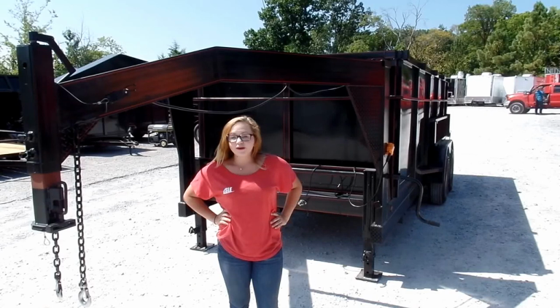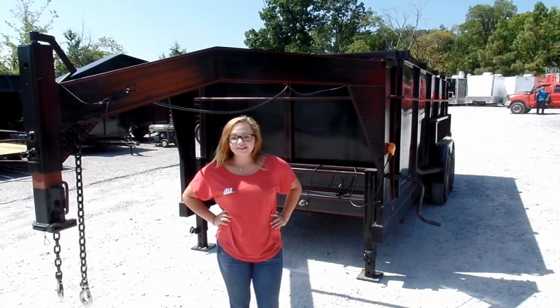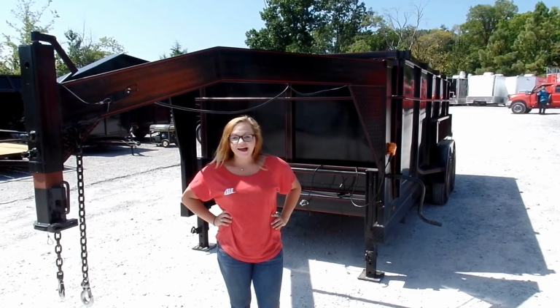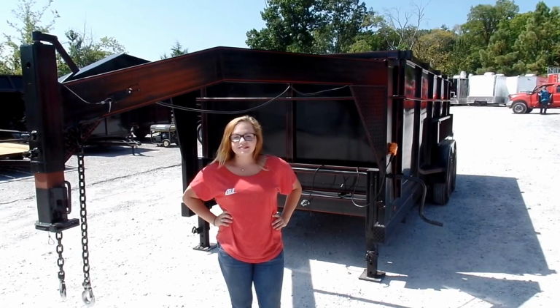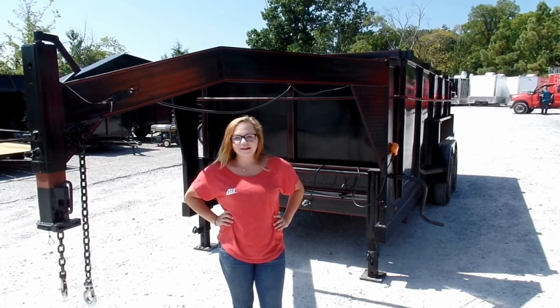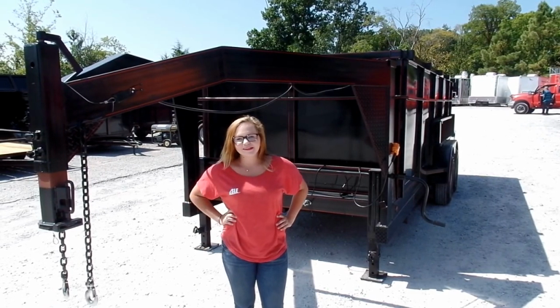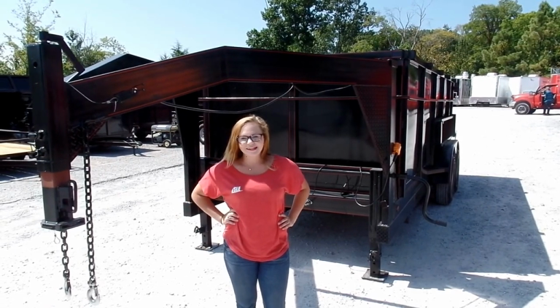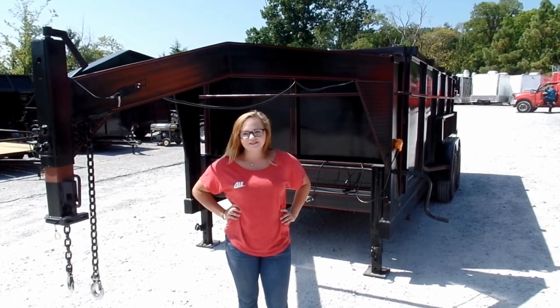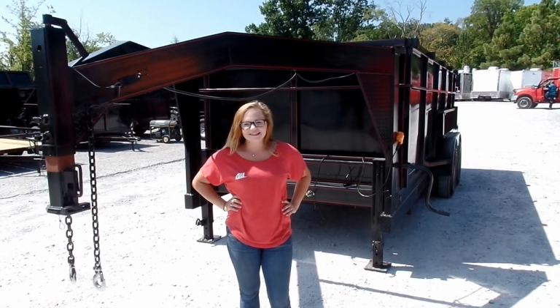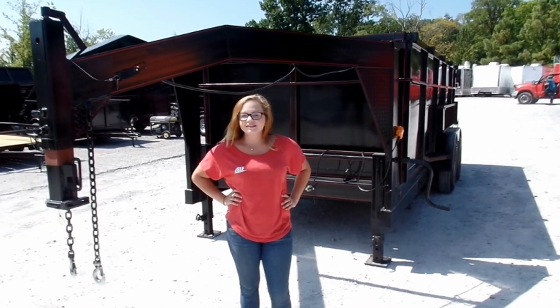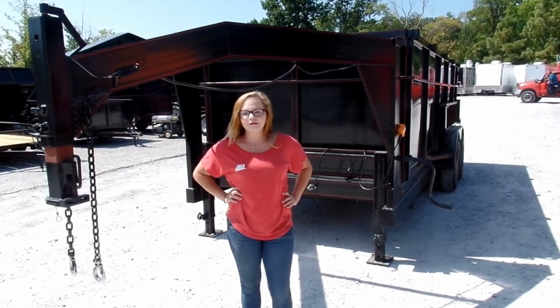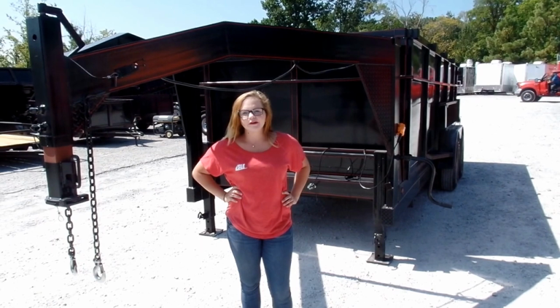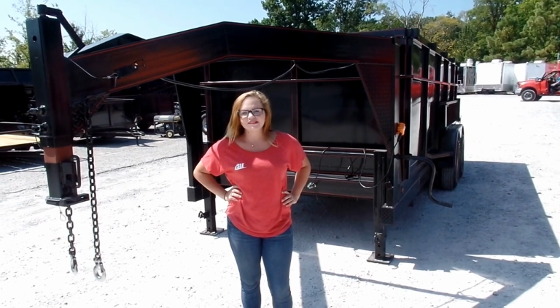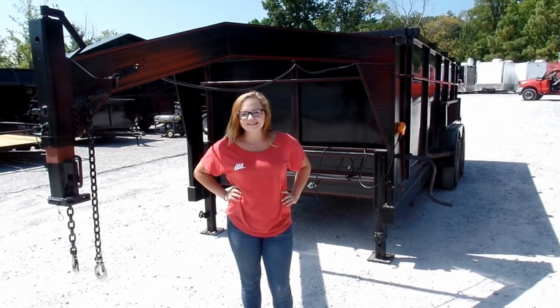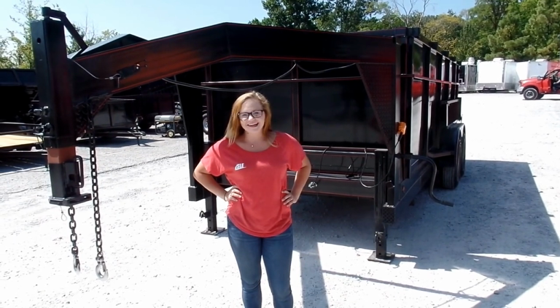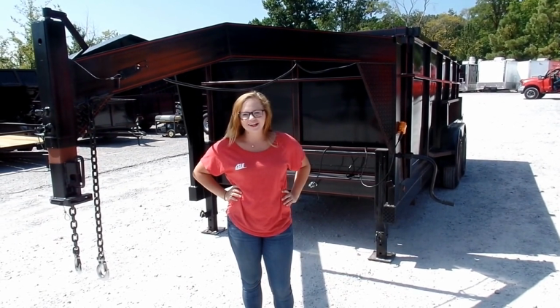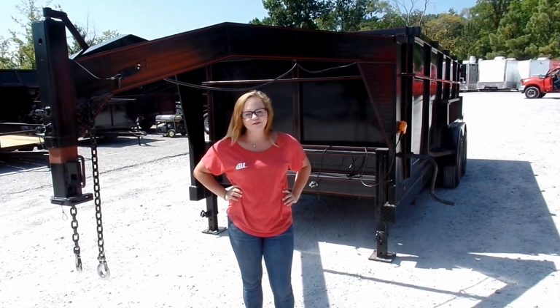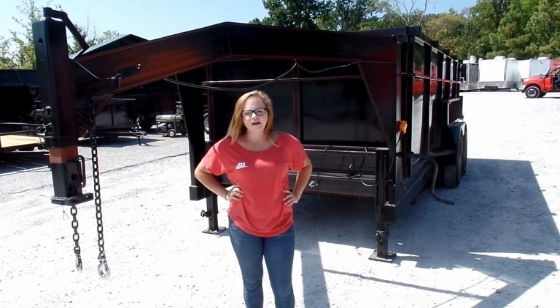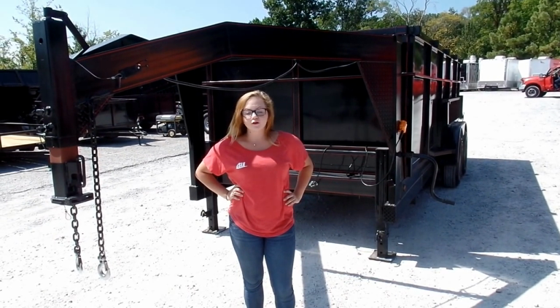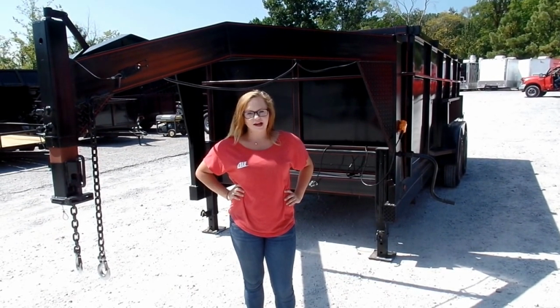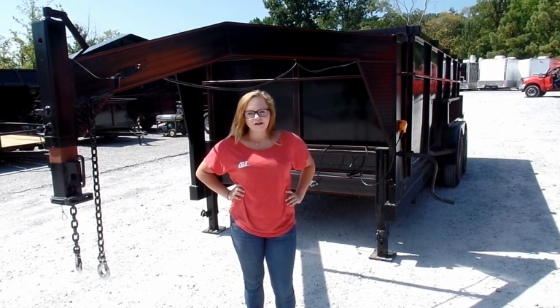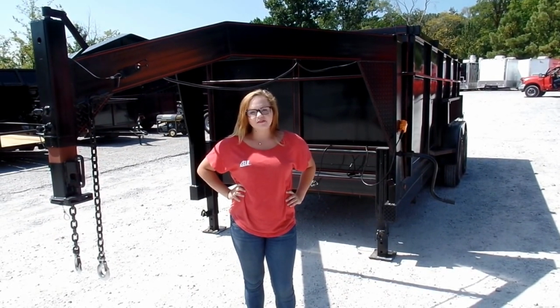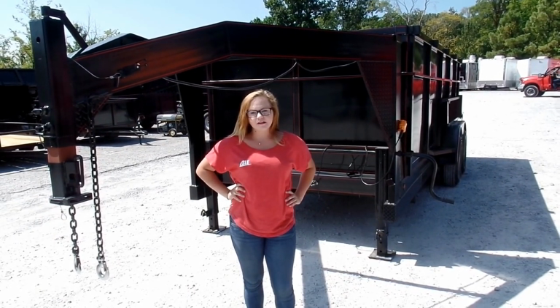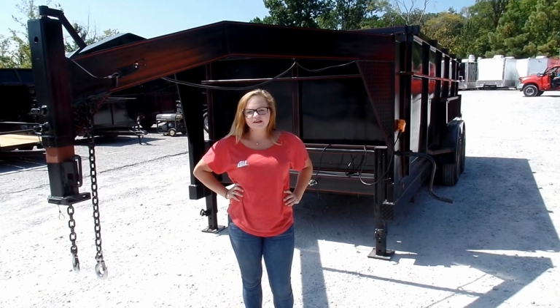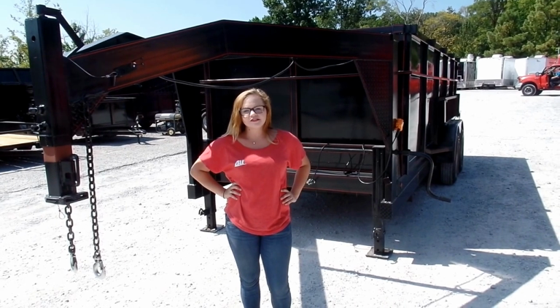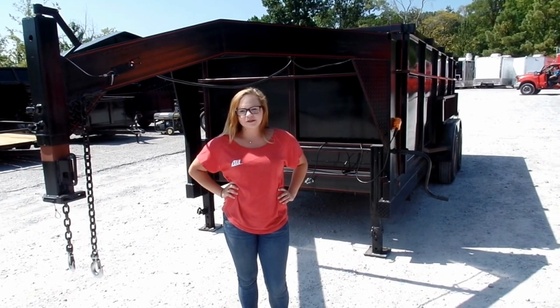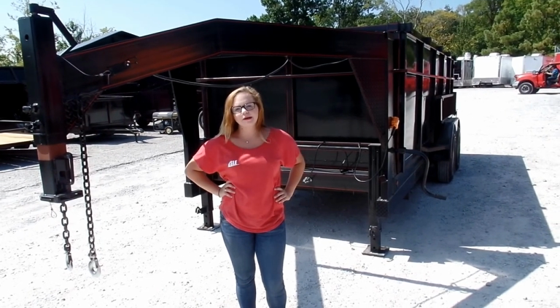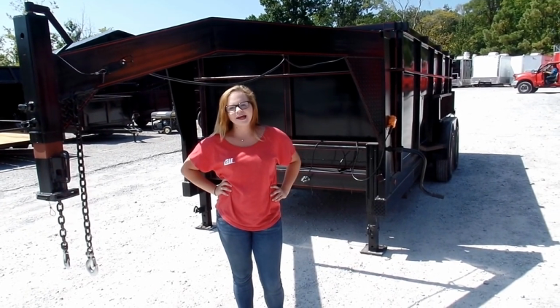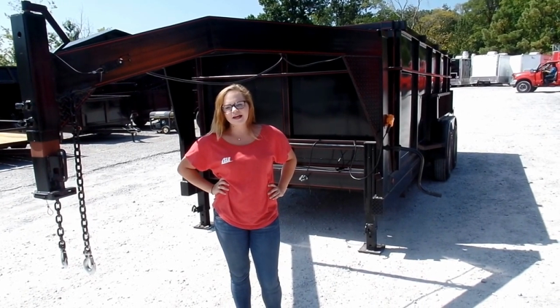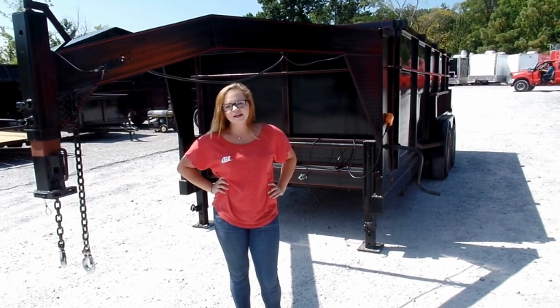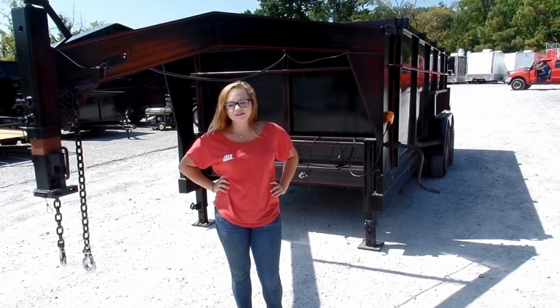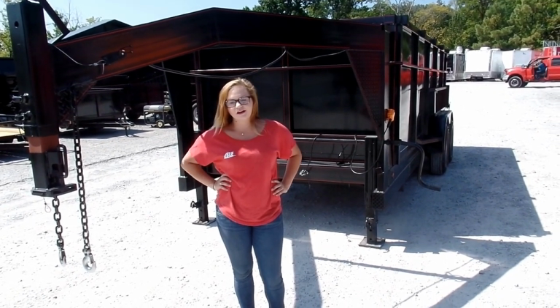We are here today at SLE Equipment located in Nashville, Tennessee. Today I'm going to be going over our 7x16 hydraulic dump trailer with 4 foot sides. You can find this trailer as well as others similar to it on our website at sleequipment.com.